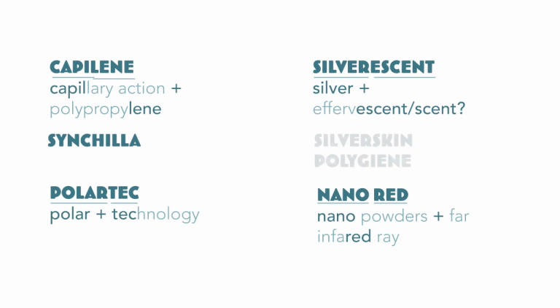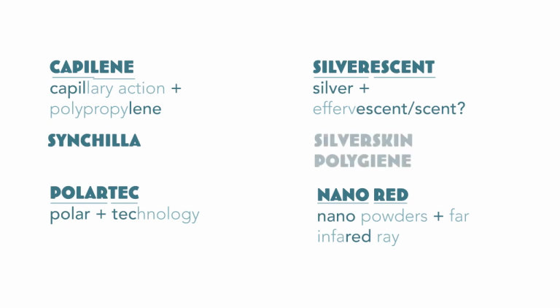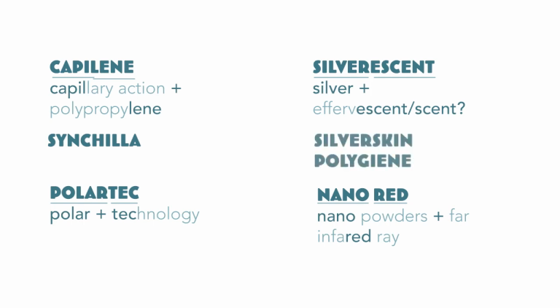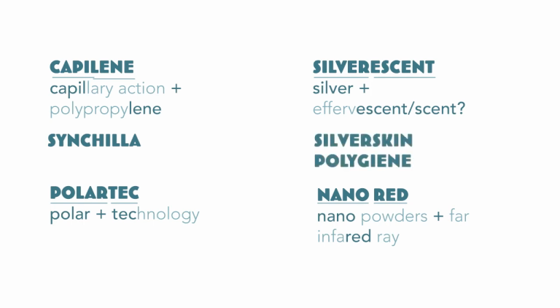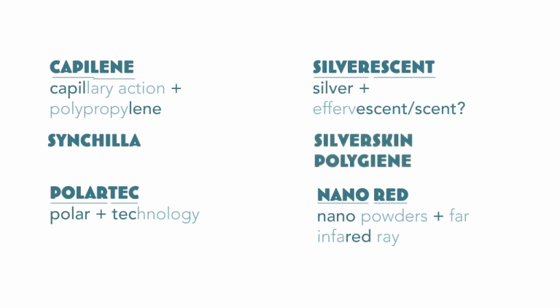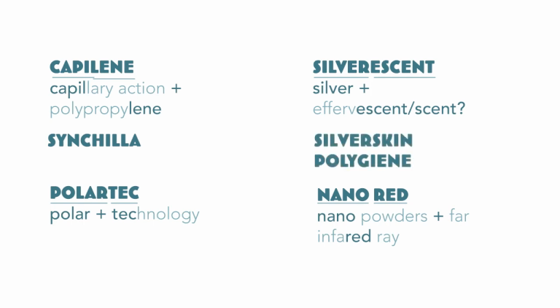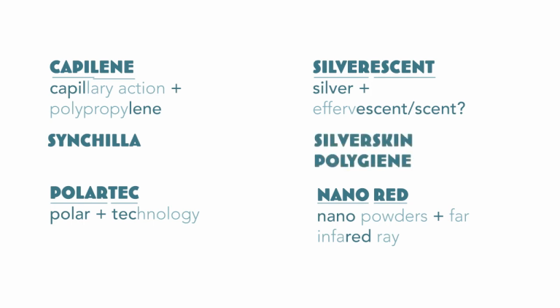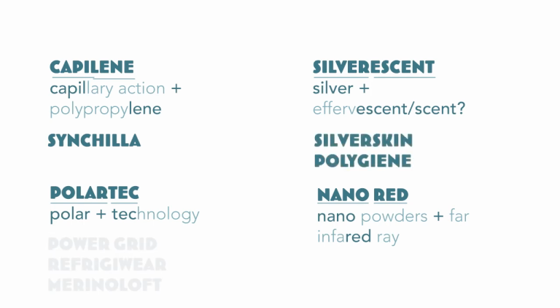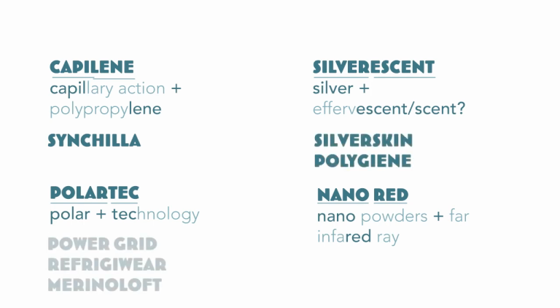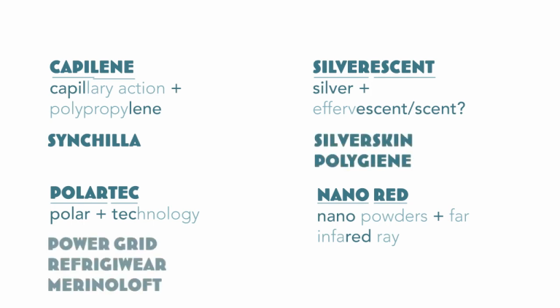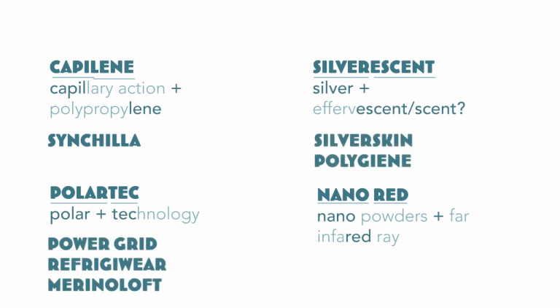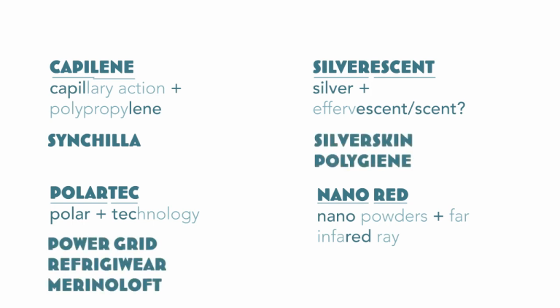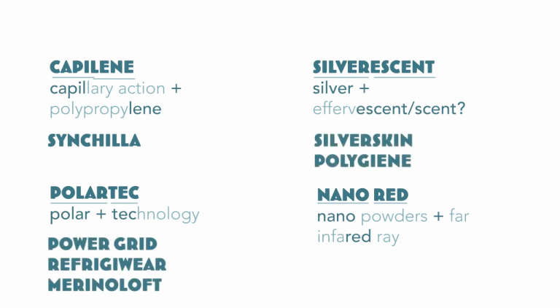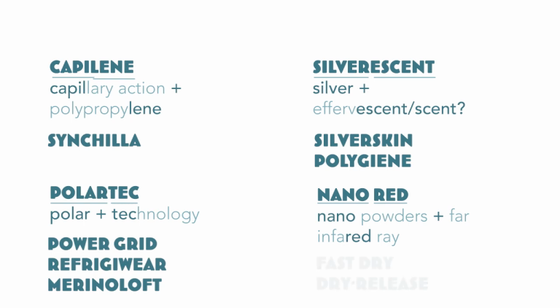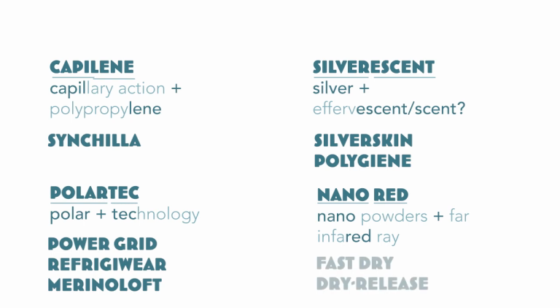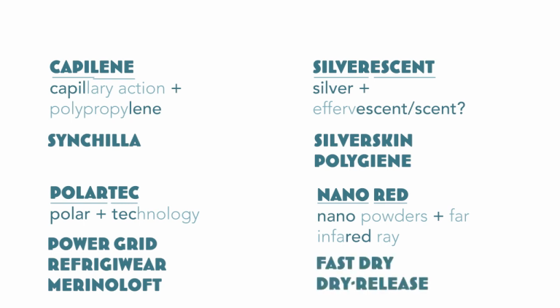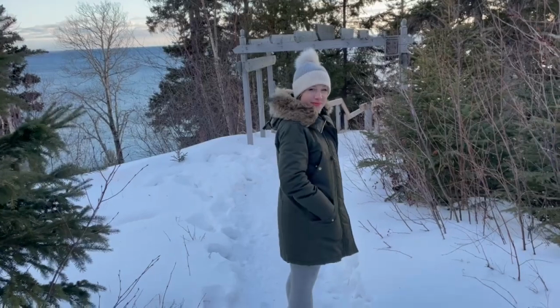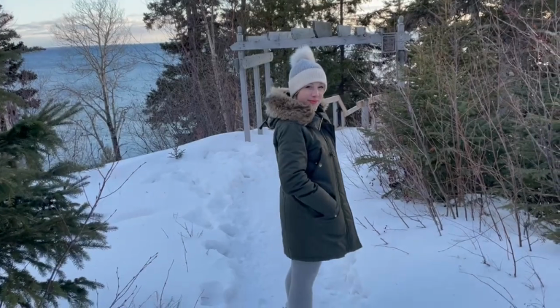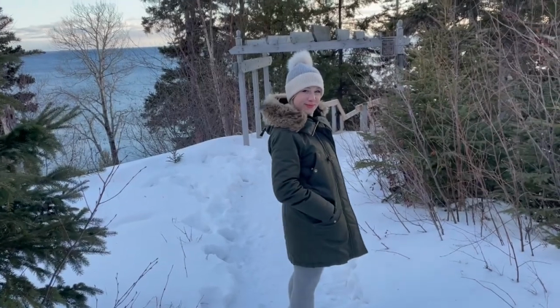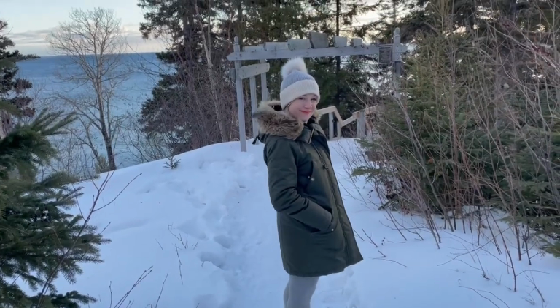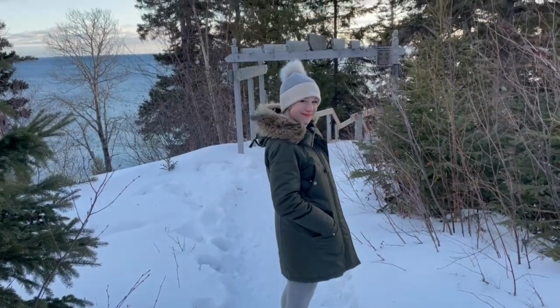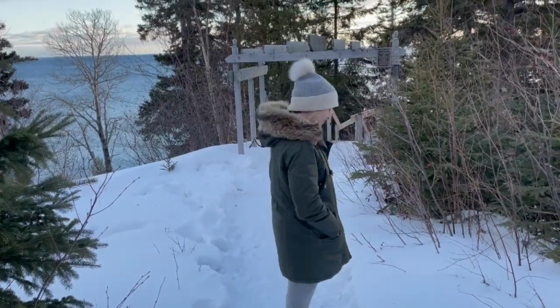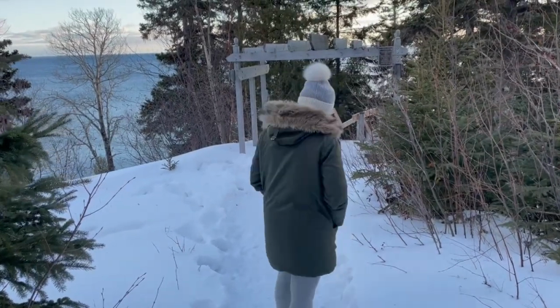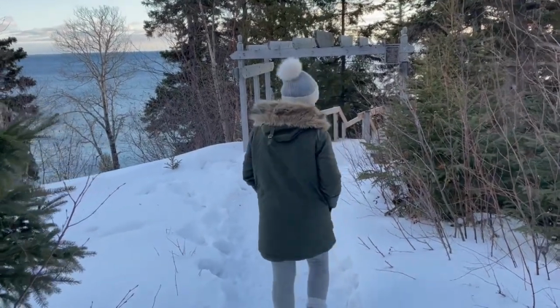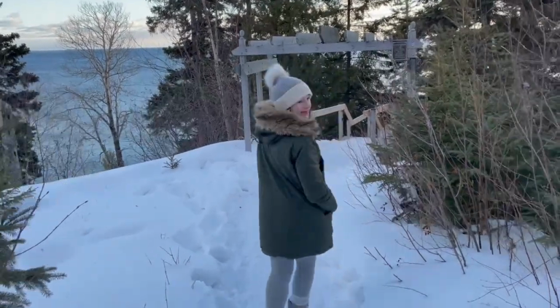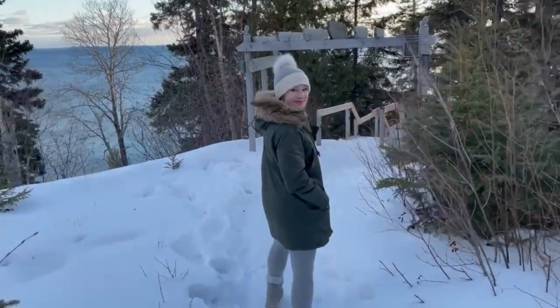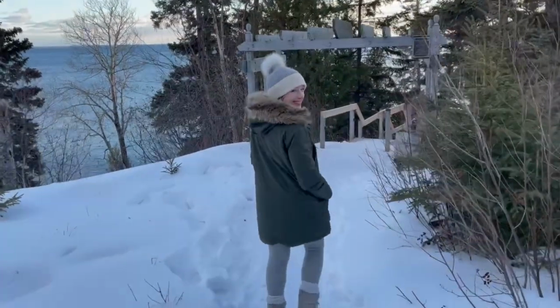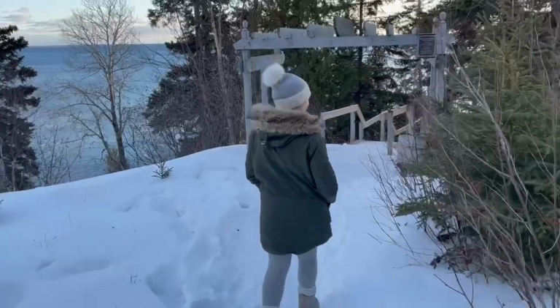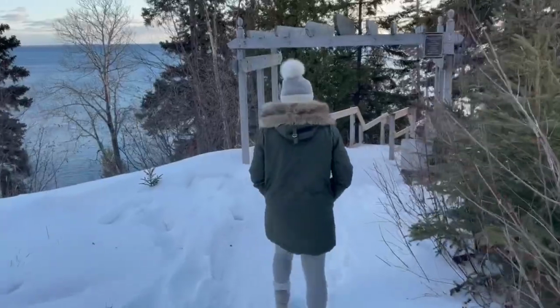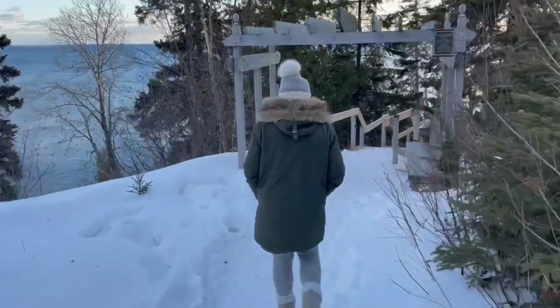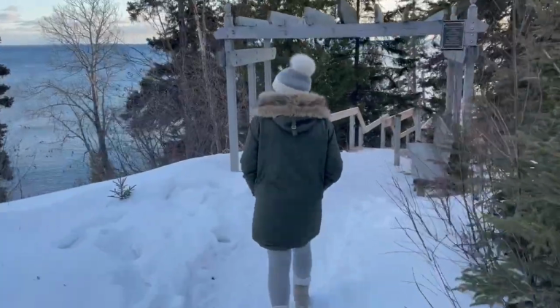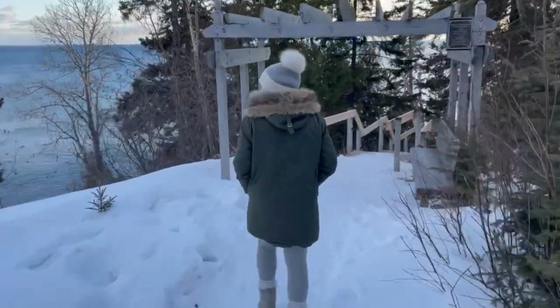A good time to buy base layers is in the bumper season — fall and spring. You can find sales from March to Memorial Day weekend in May, and also on Black Friday at the end of November when outdoor stores are trying to clear their inventory.